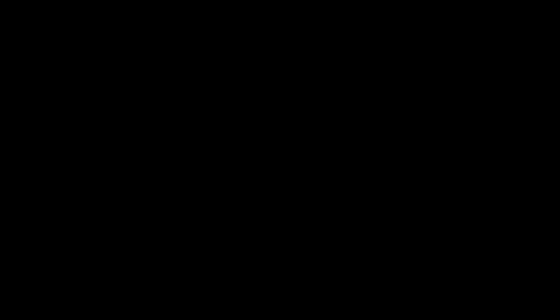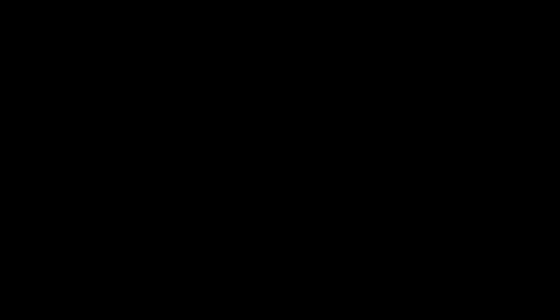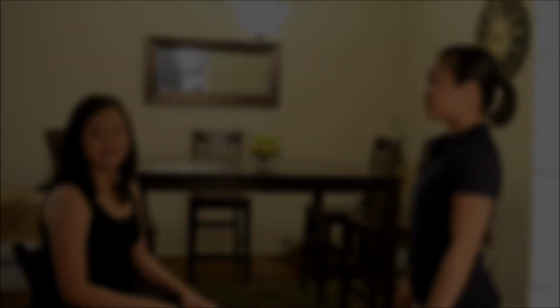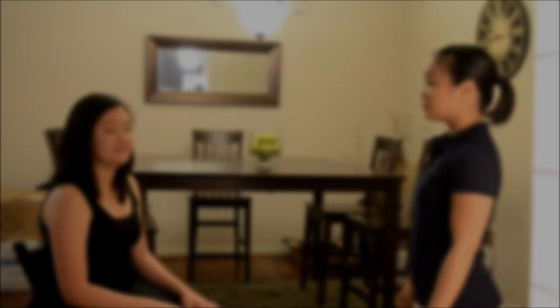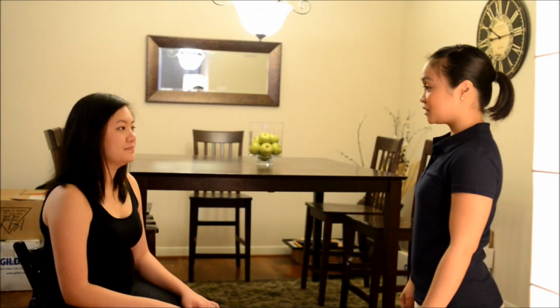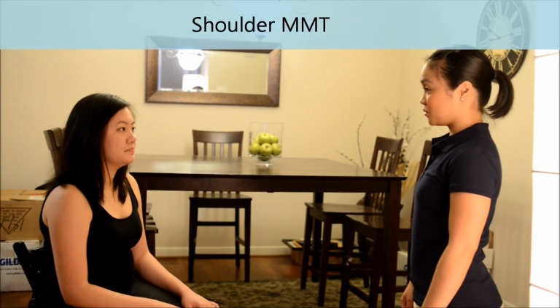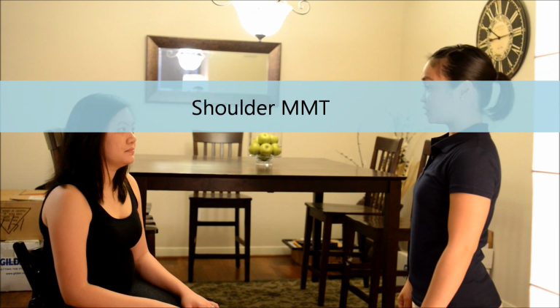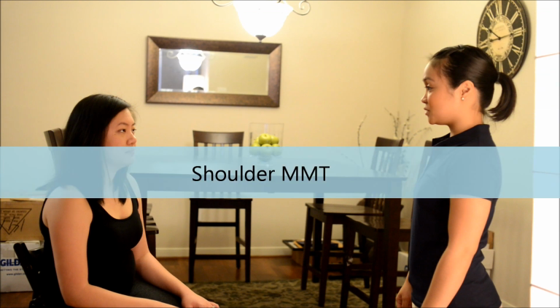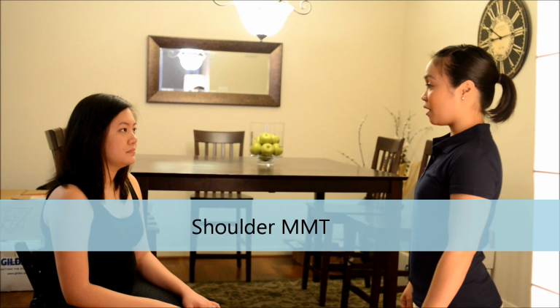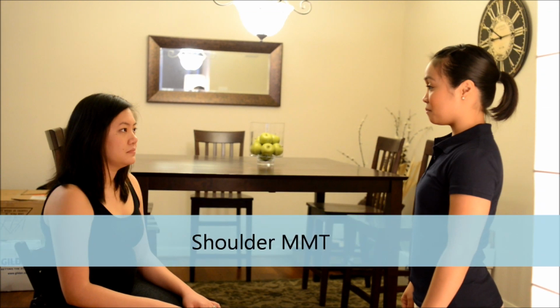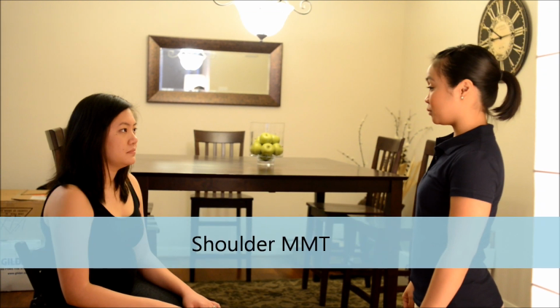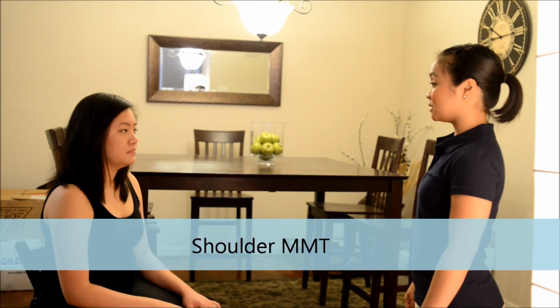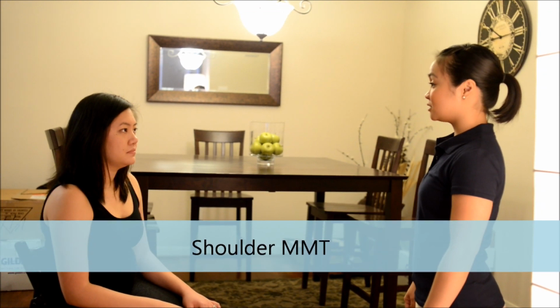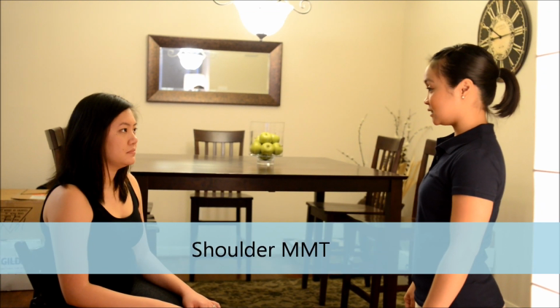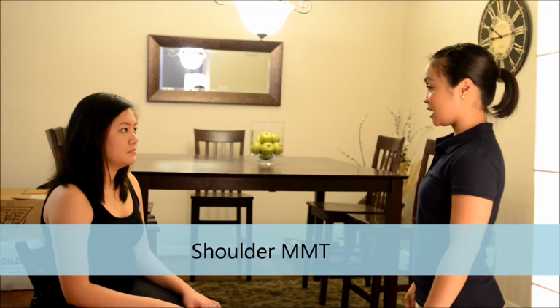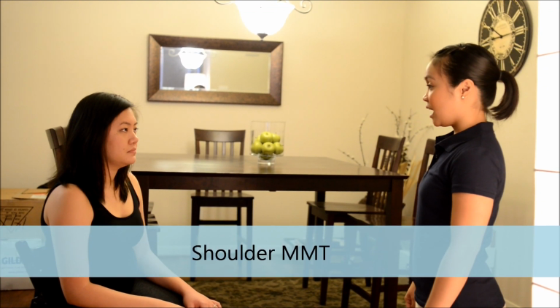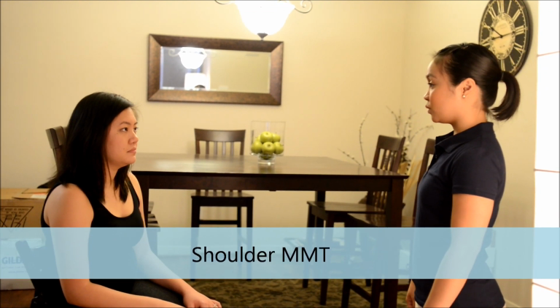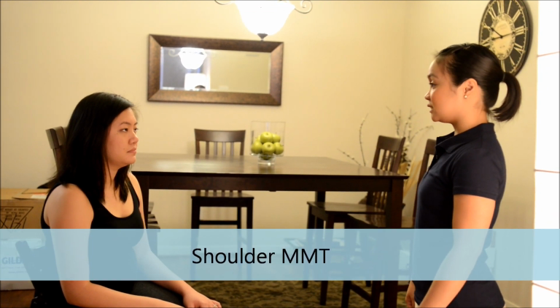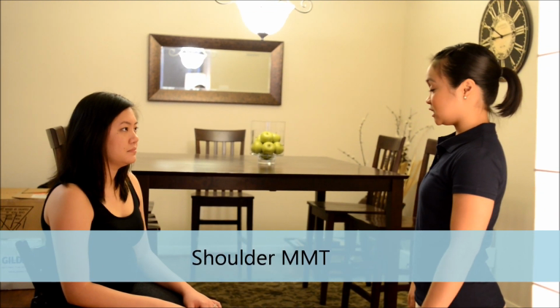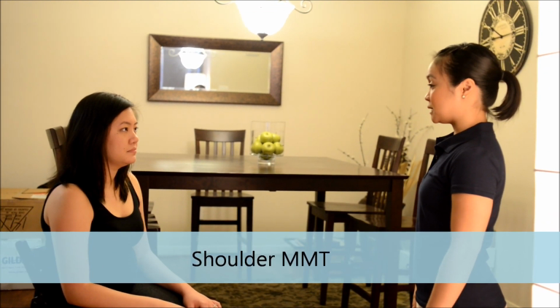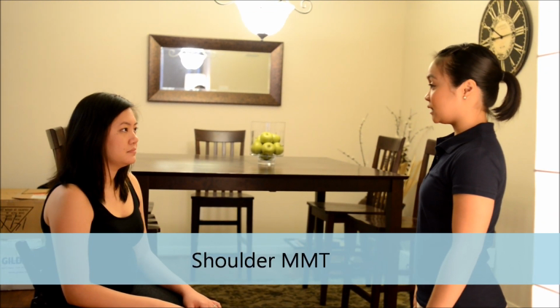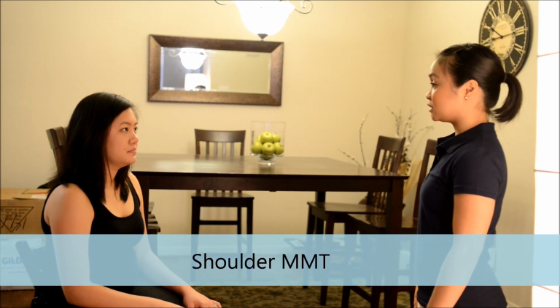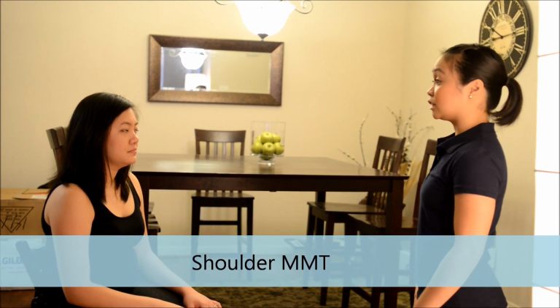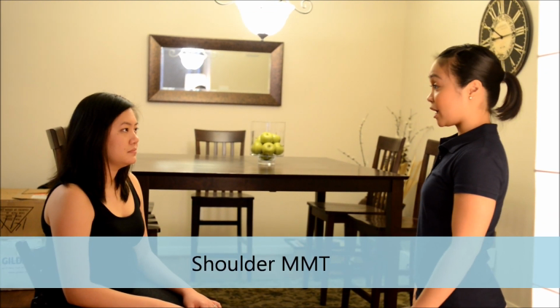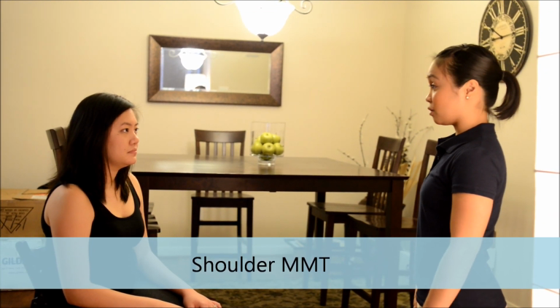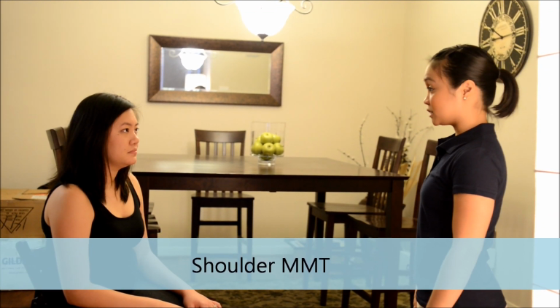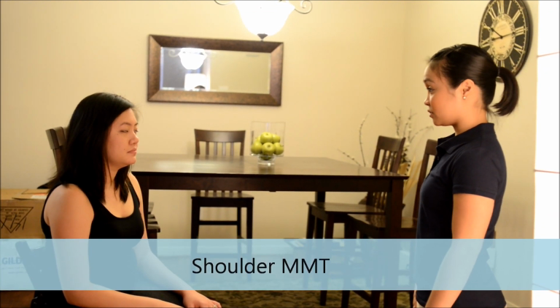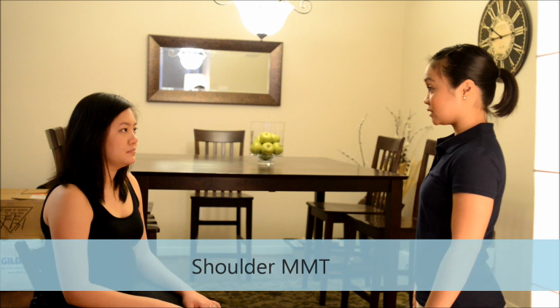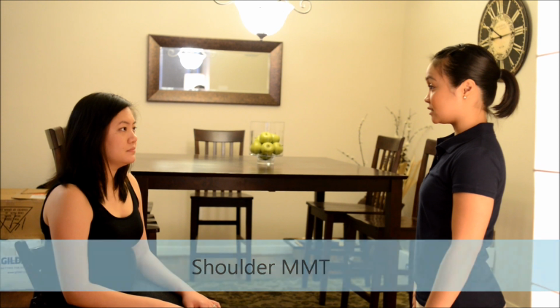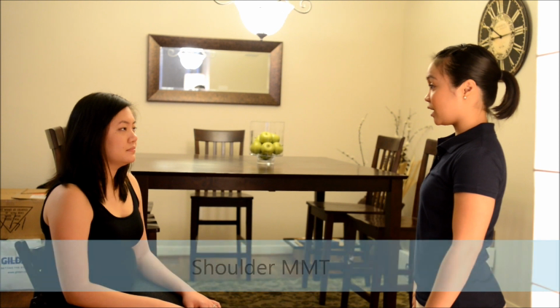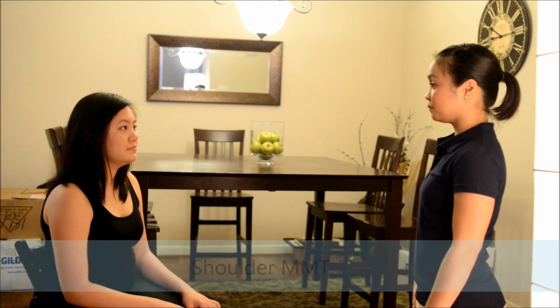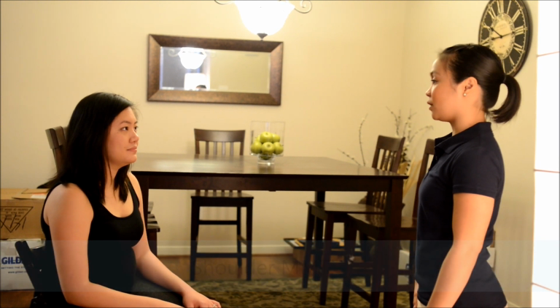Okay, the next one that we're going to do, we're going to do the manual muscle testing. And what this says is basically I'm just going to look at your muscle strength. Is that okay? Okay.